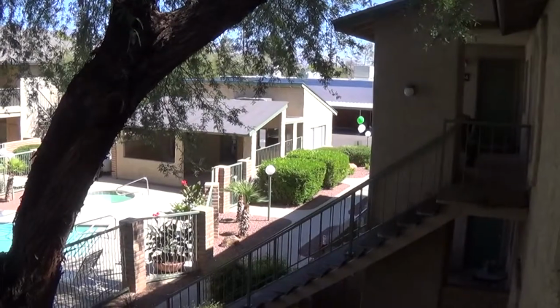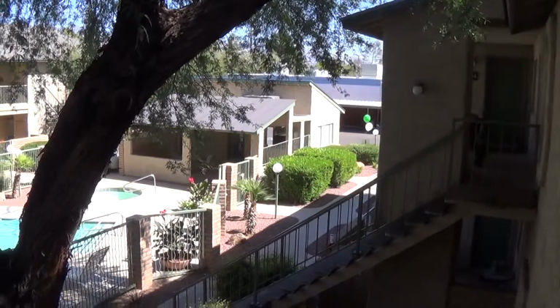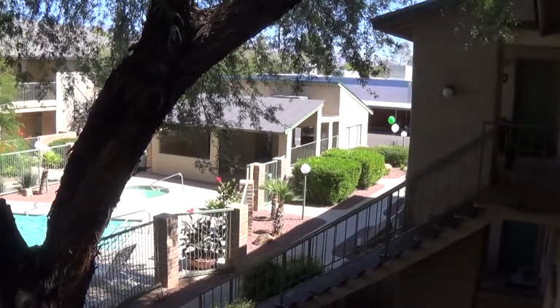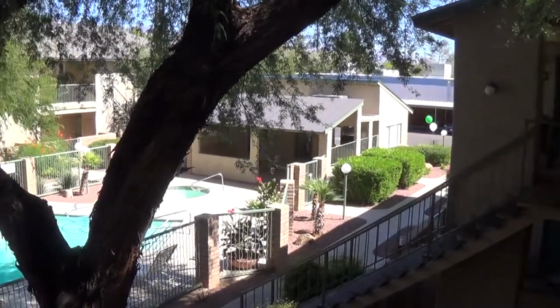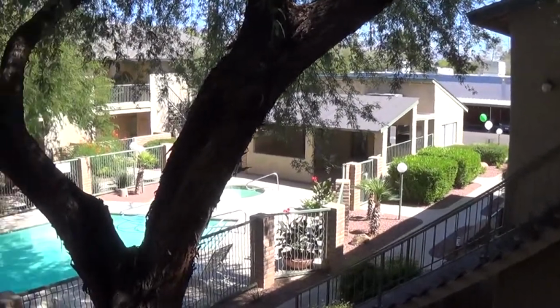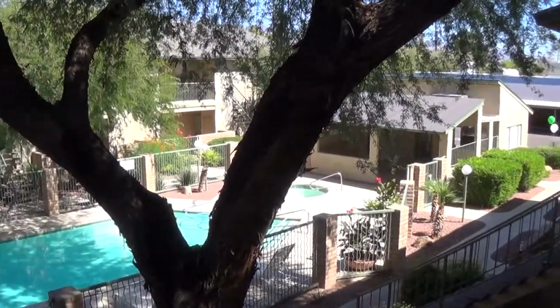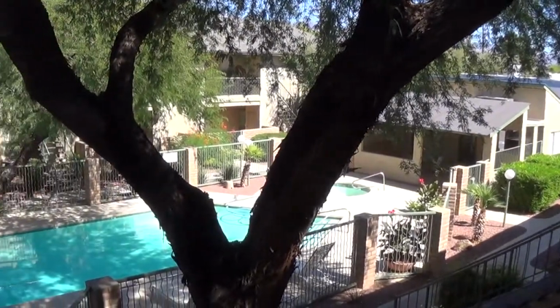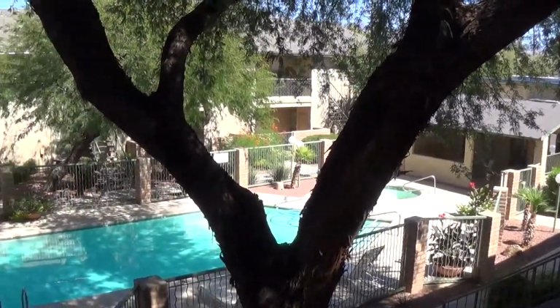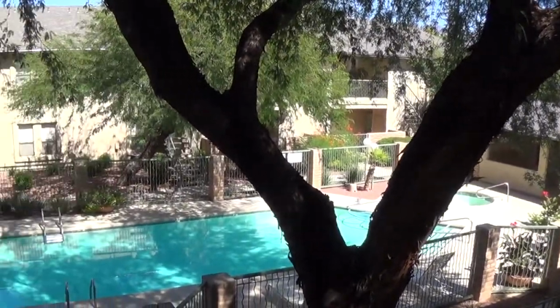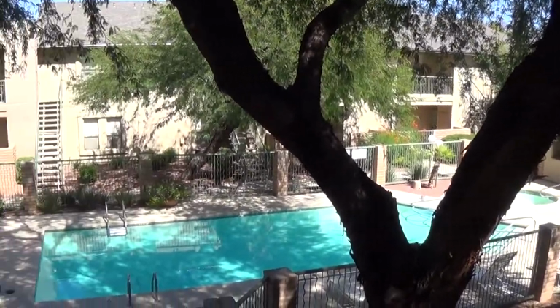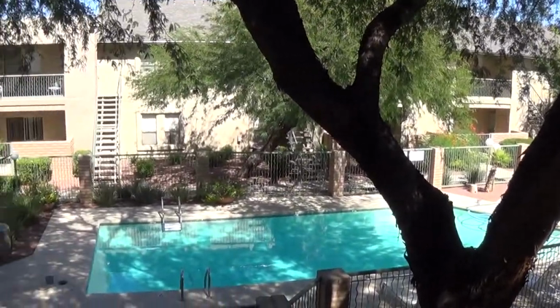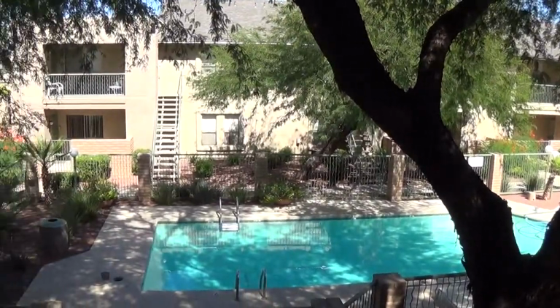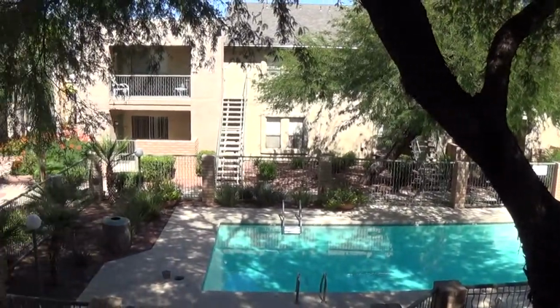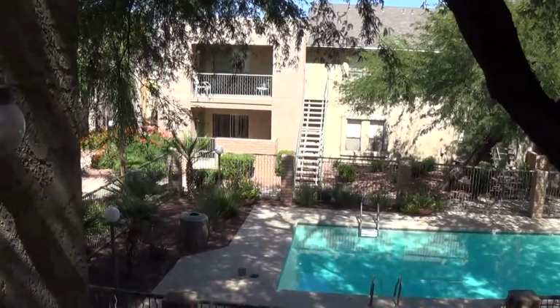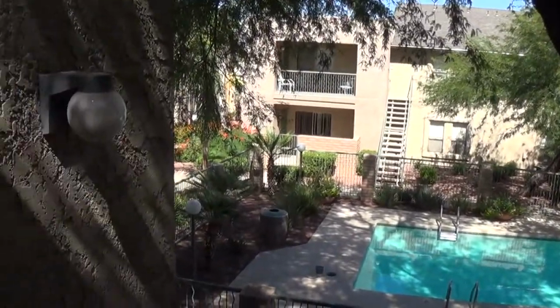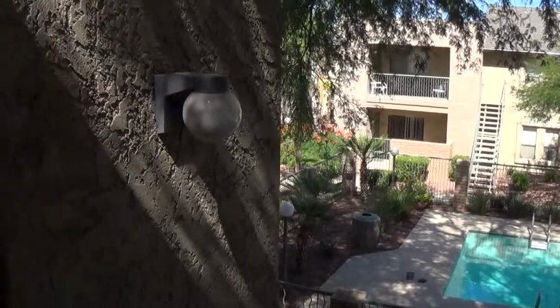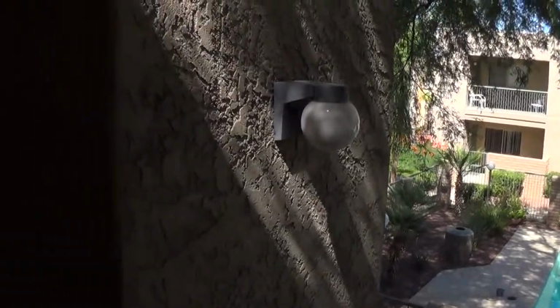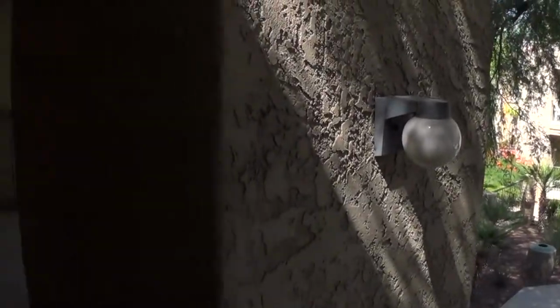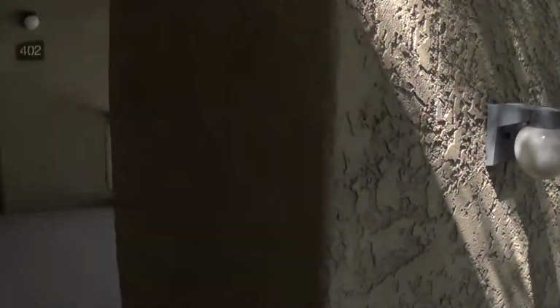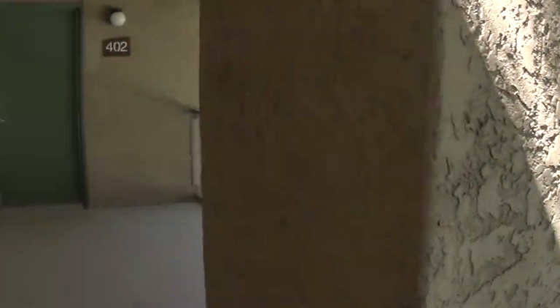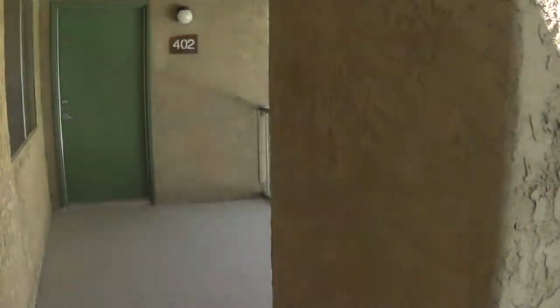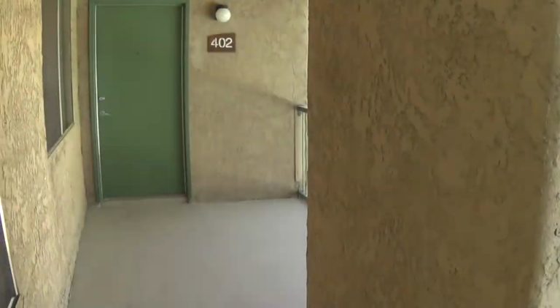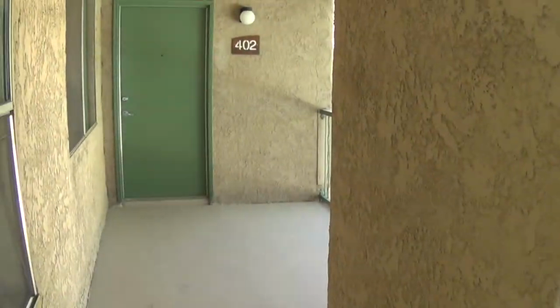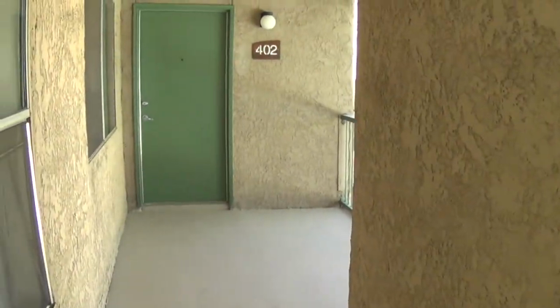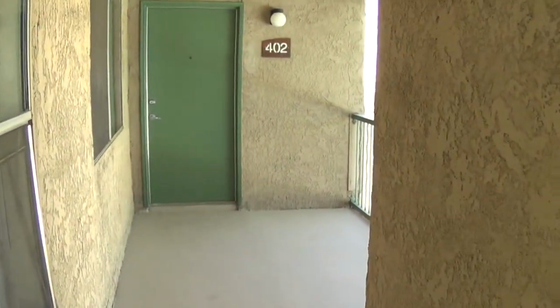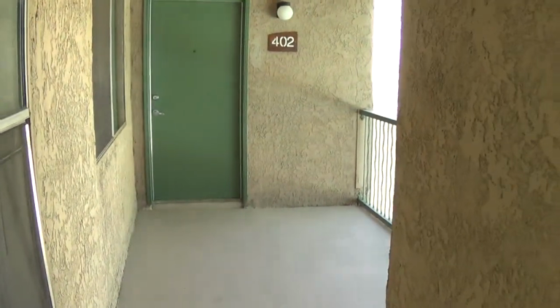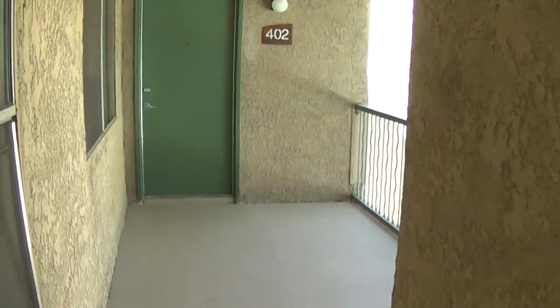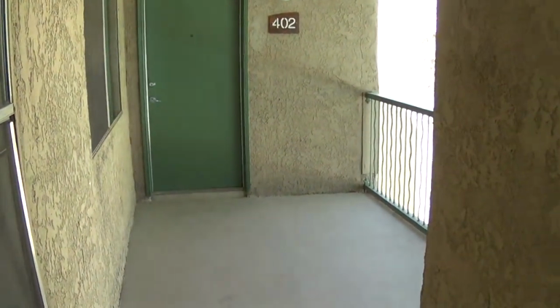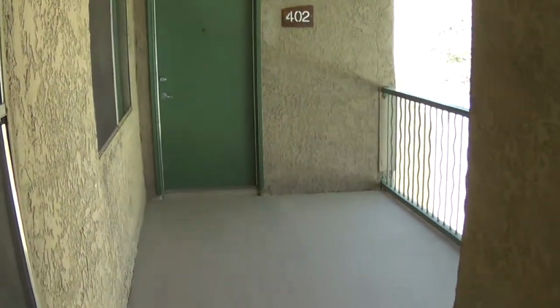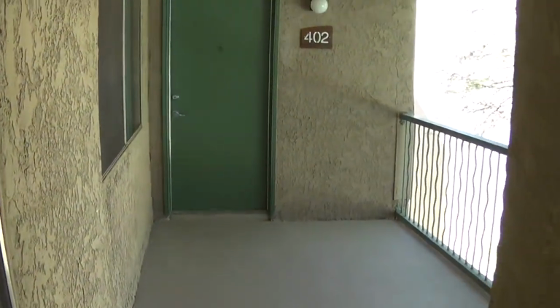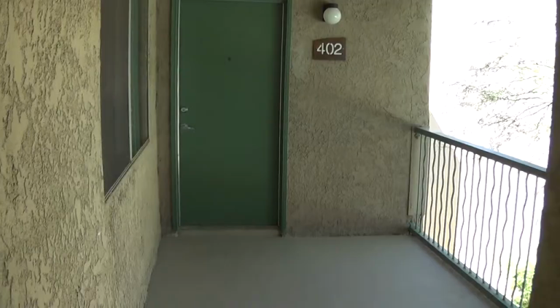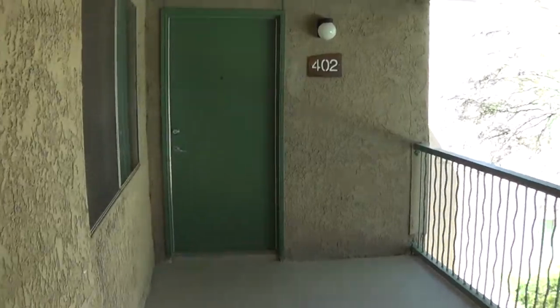Hi folks, John Heiserman again with North Star Management. This is a tour of one of our upstairs two bedroom, two baths that we are in the process of upgrading.